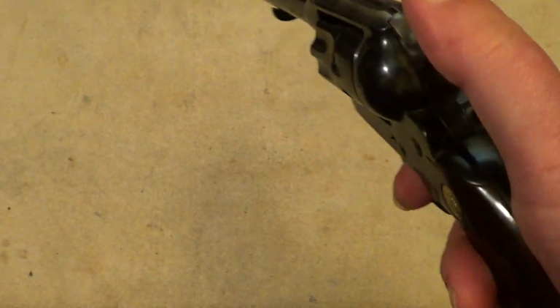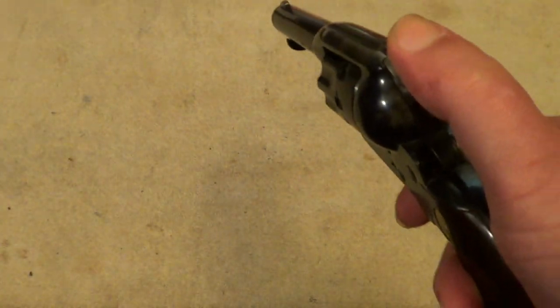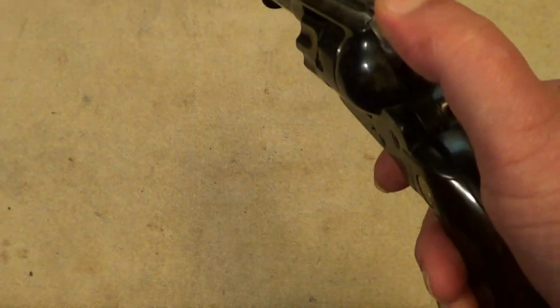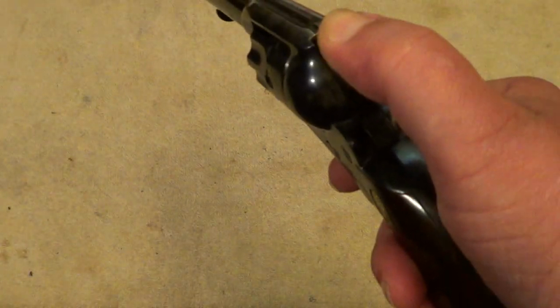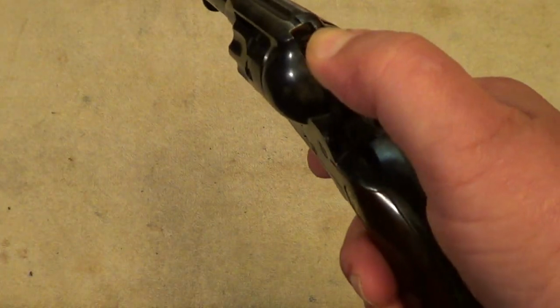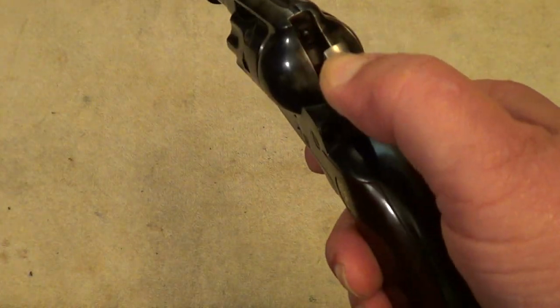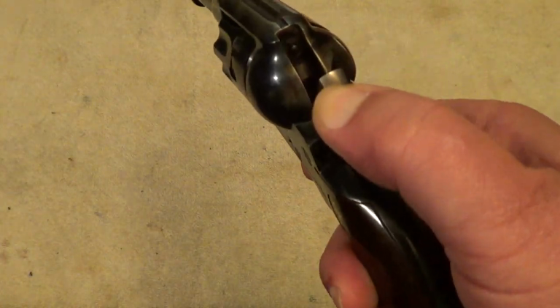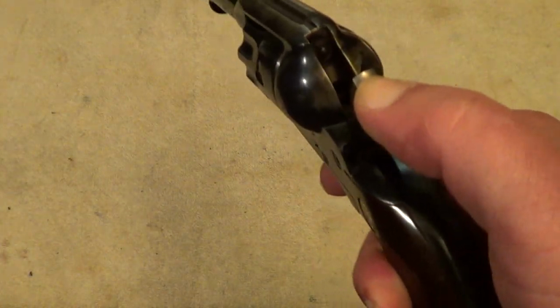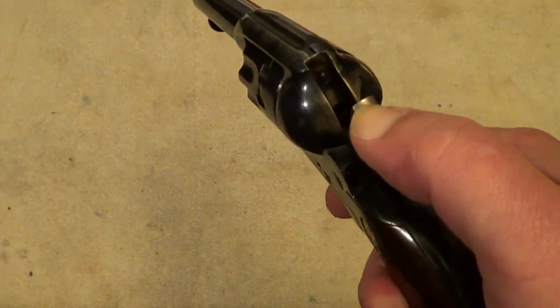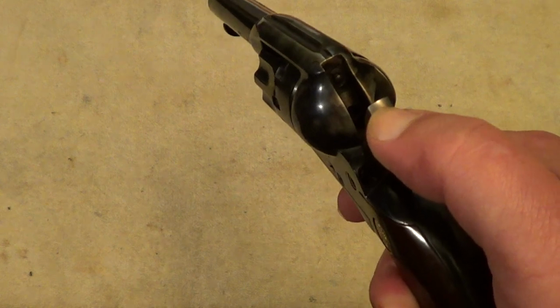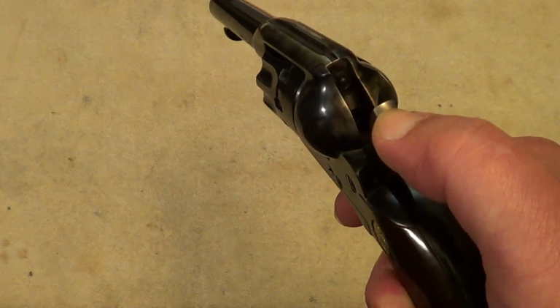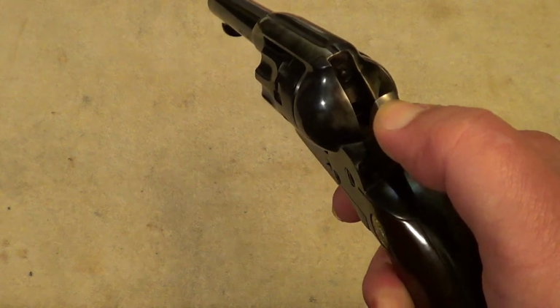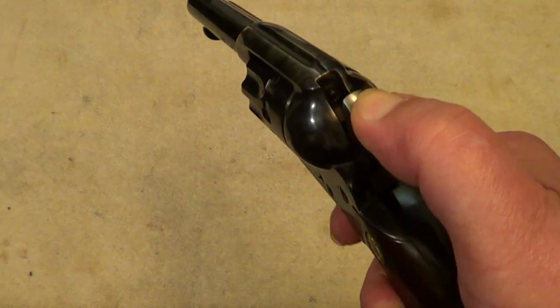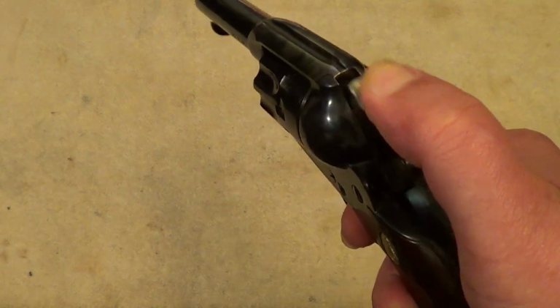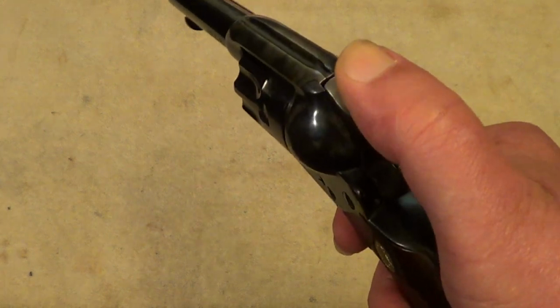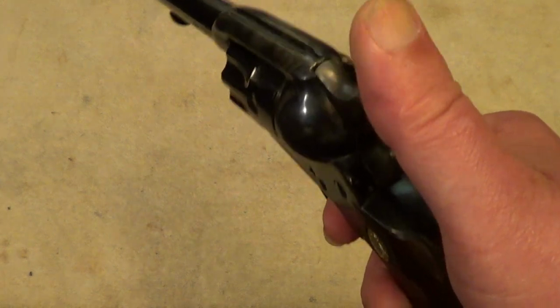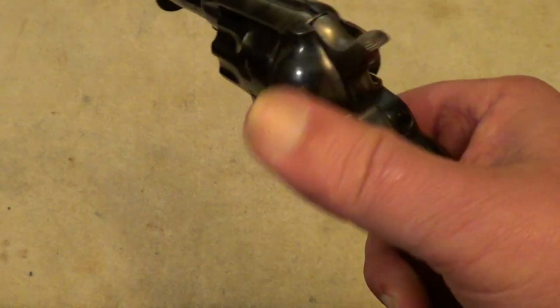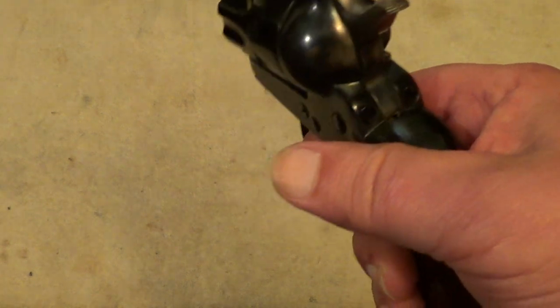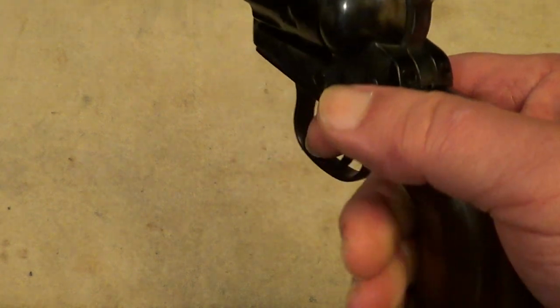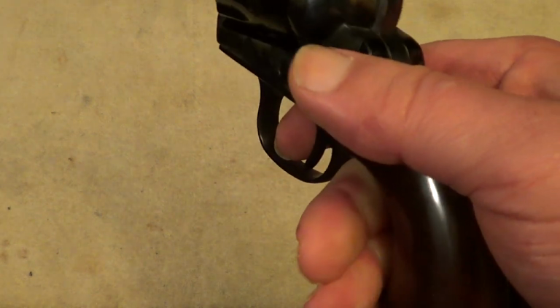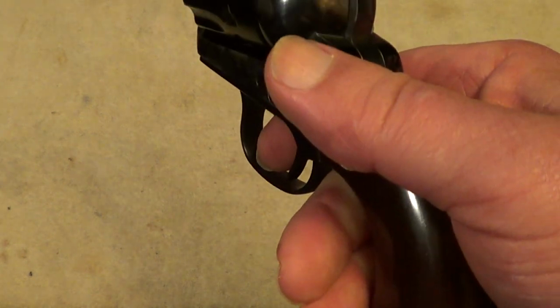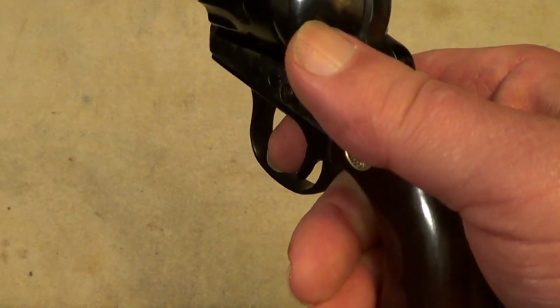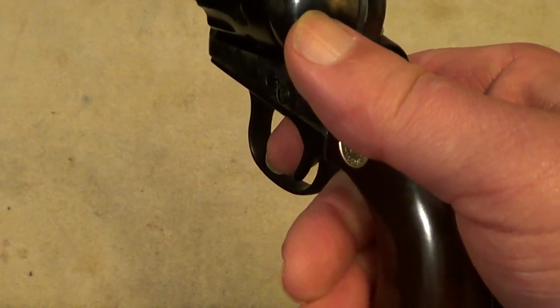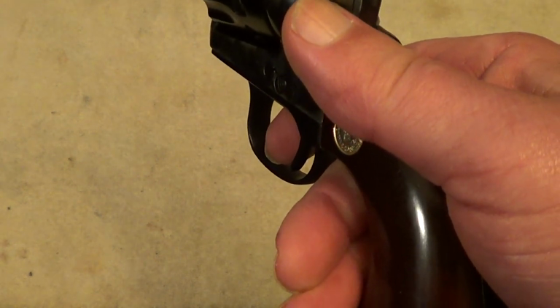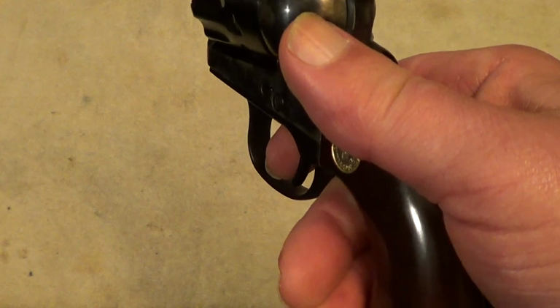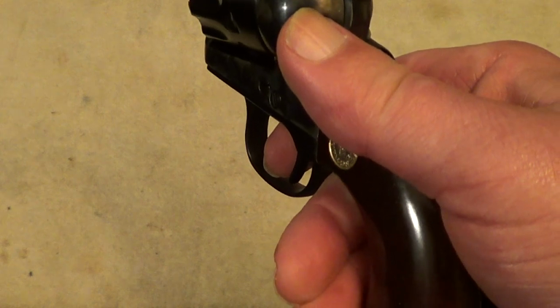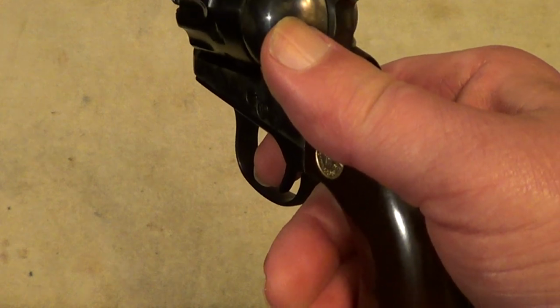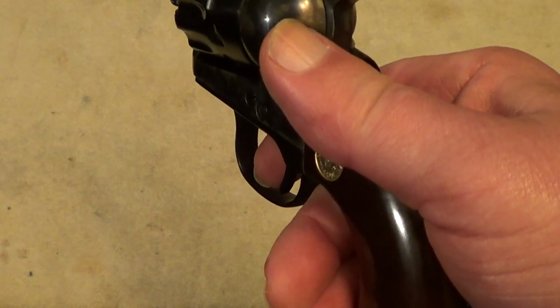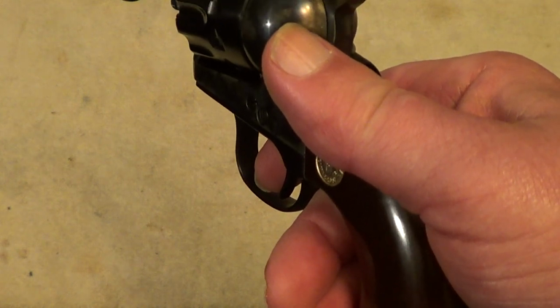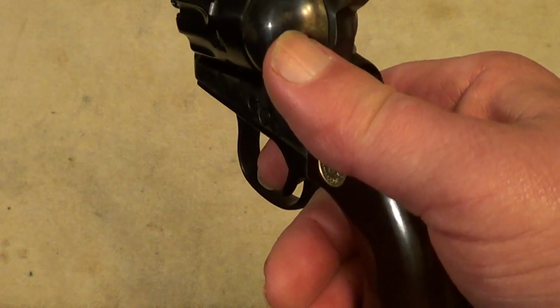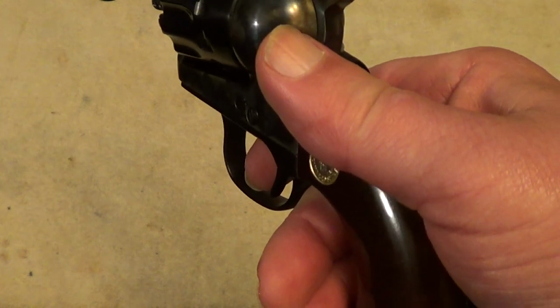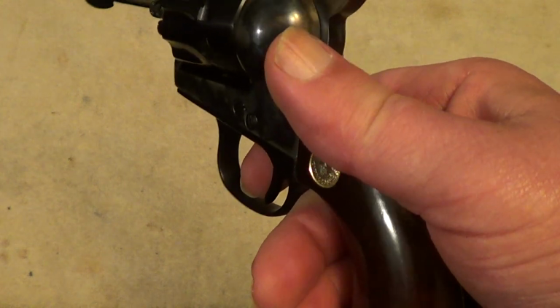The action on these is really pretty smooth. The trigger is nice and crisp, and reasonably light — probably about three pounds, maybe three and a half.